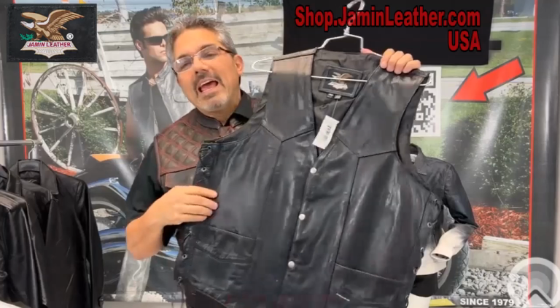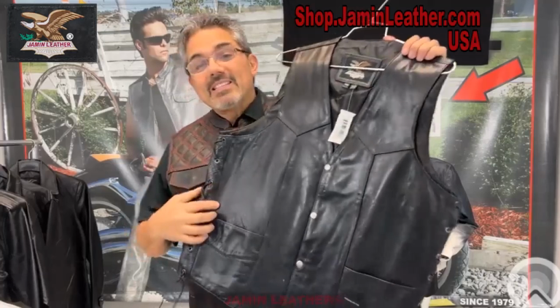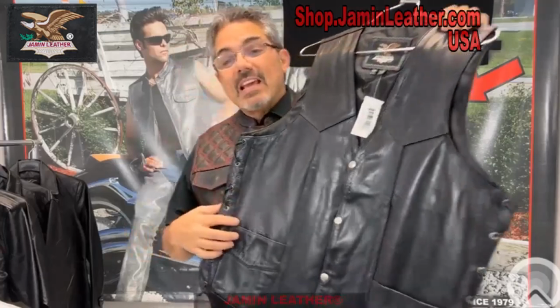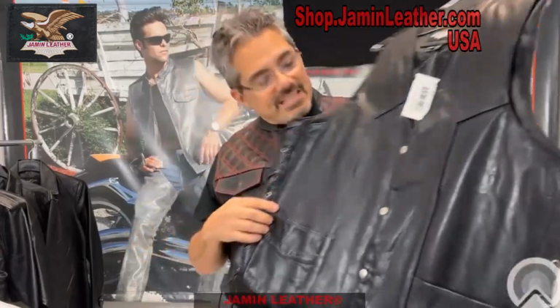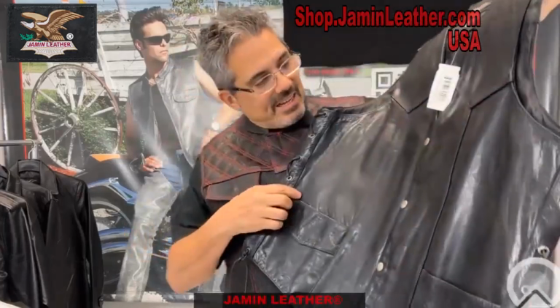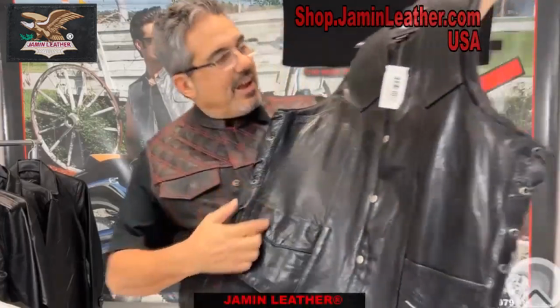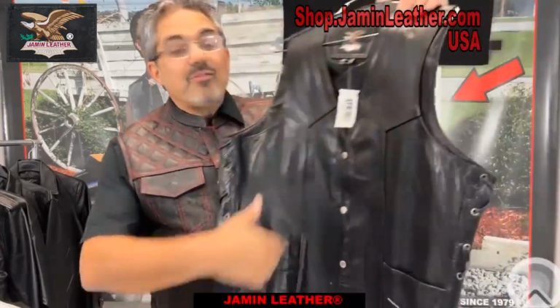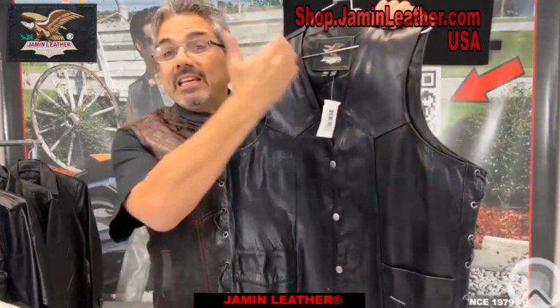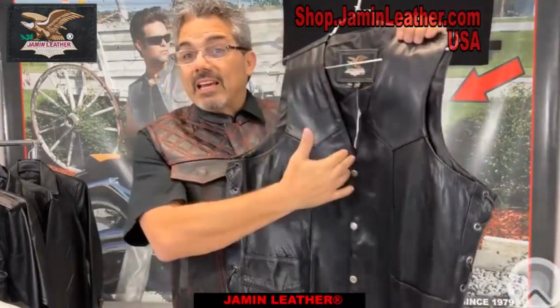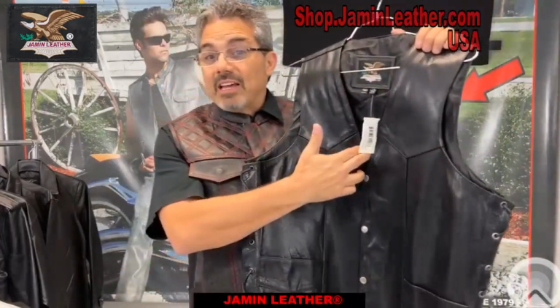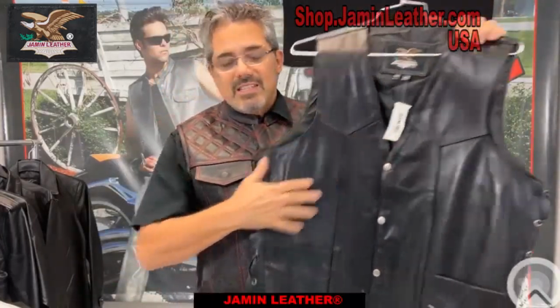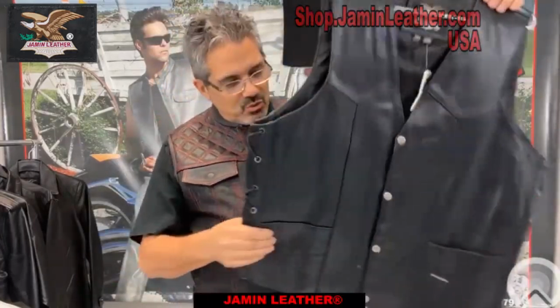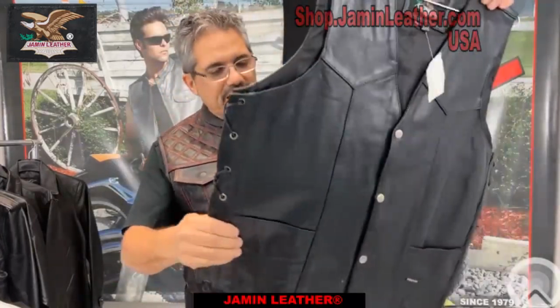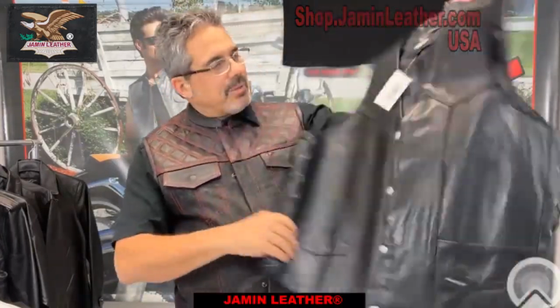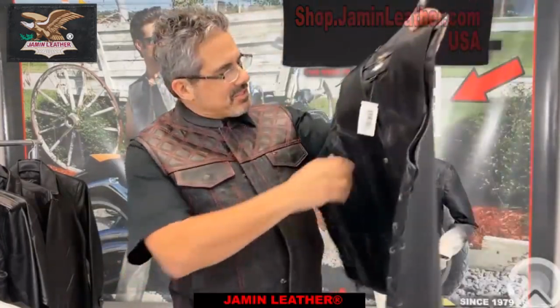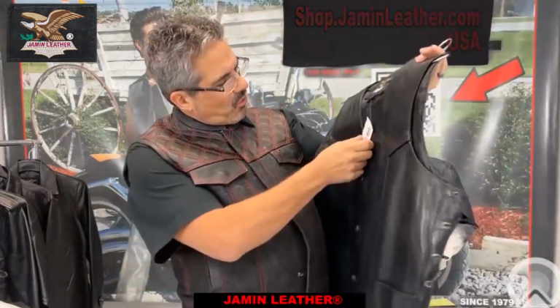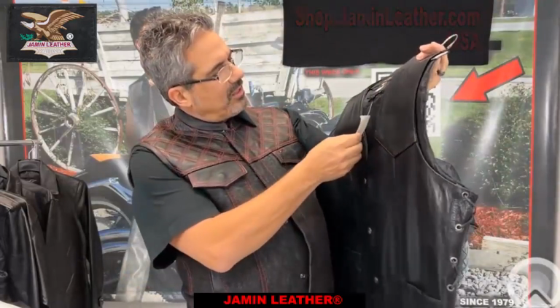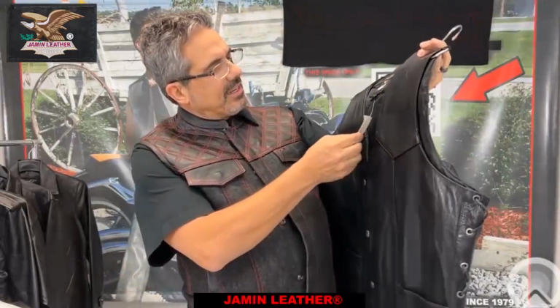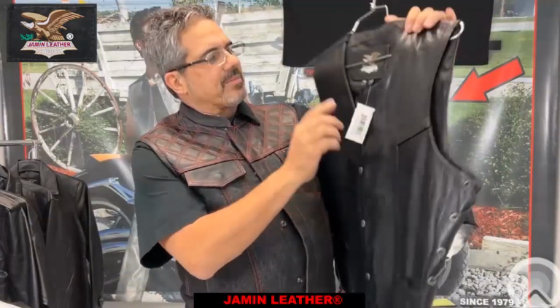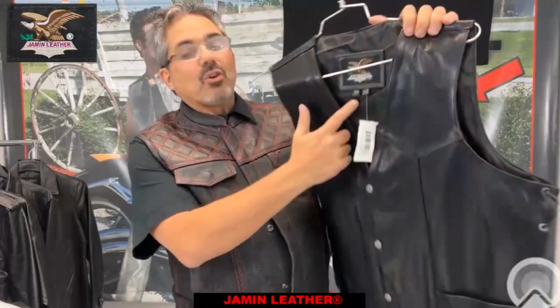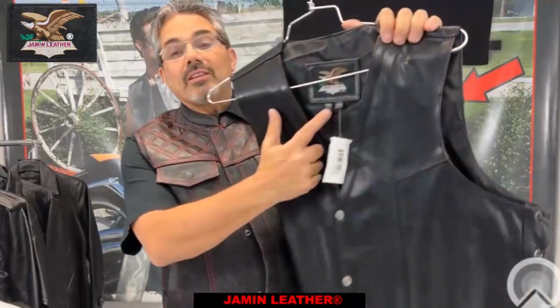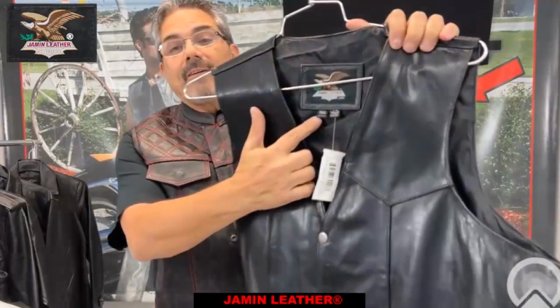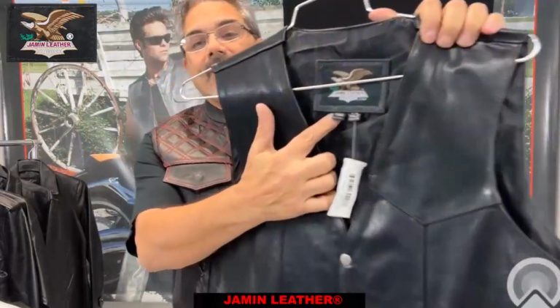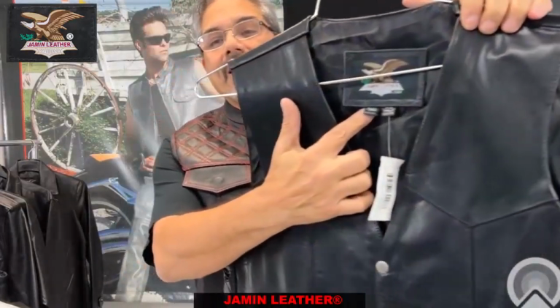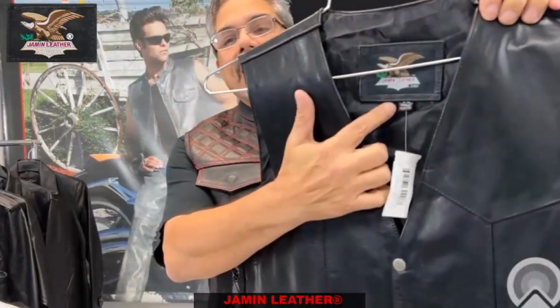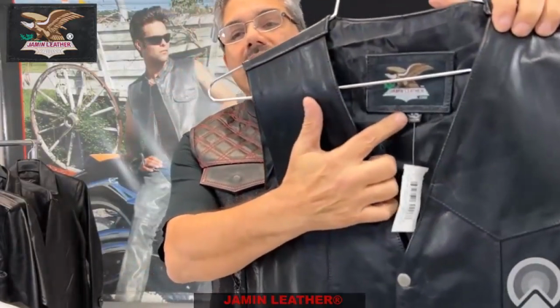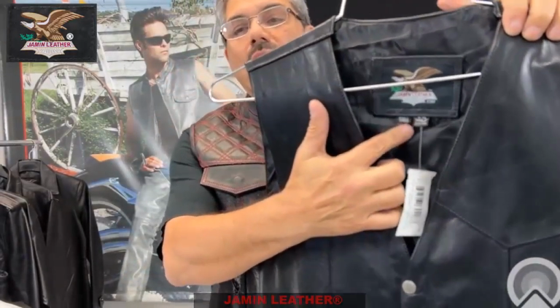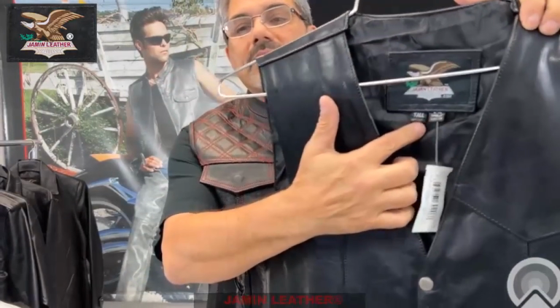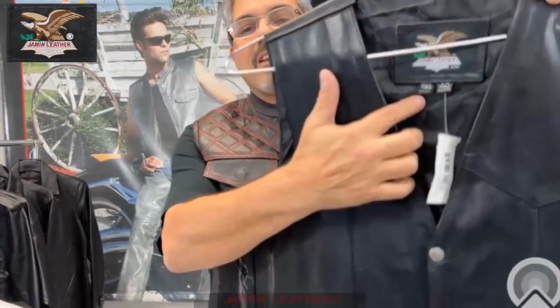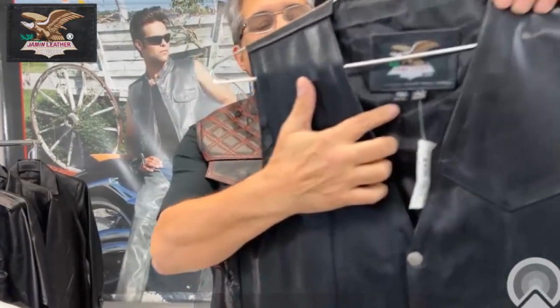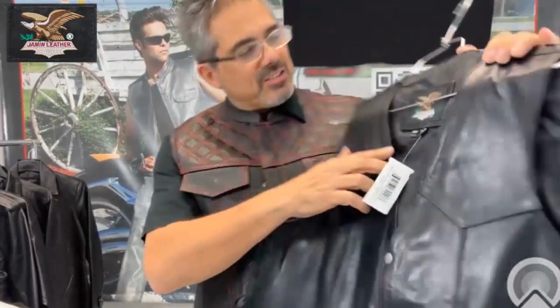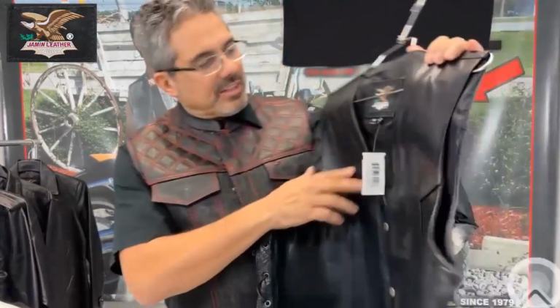This is a classic v-neck vest. This one is a tall — it says tall right there. It's a tall men's vest.